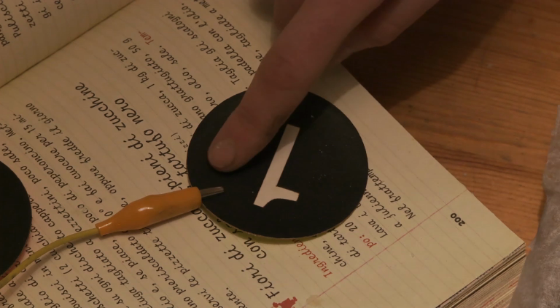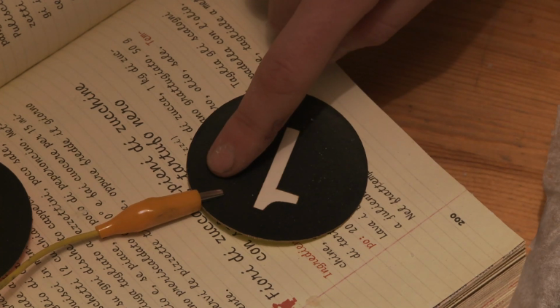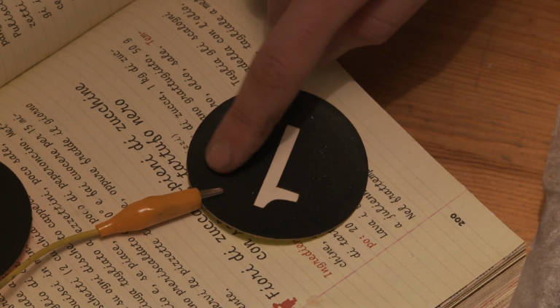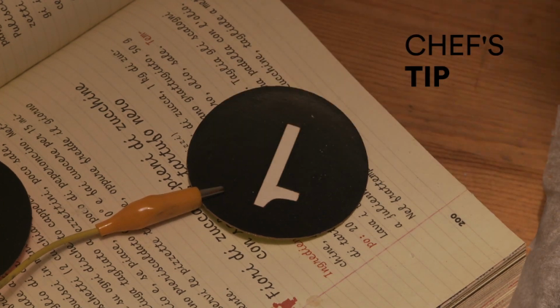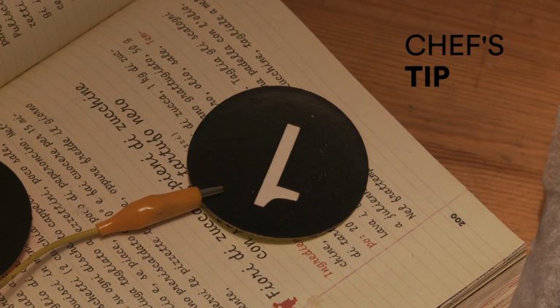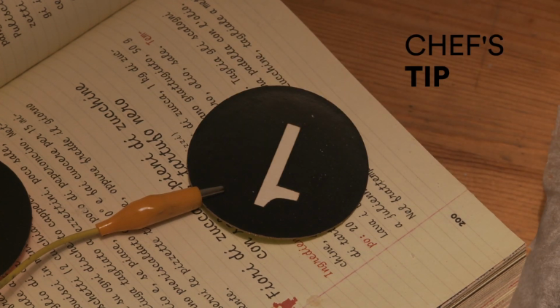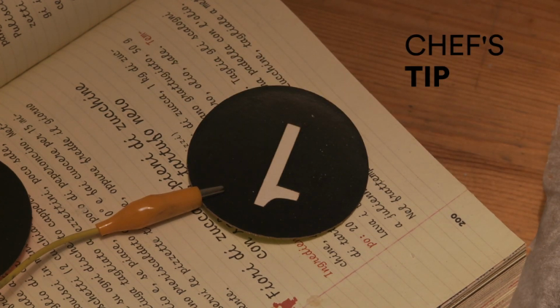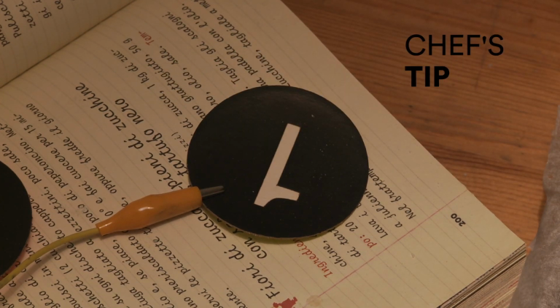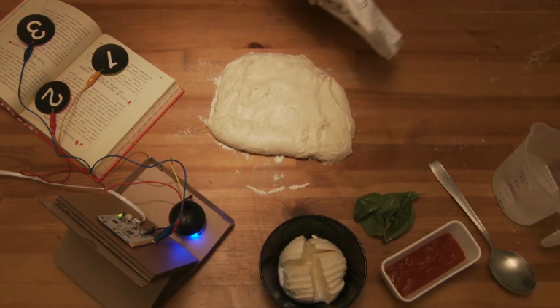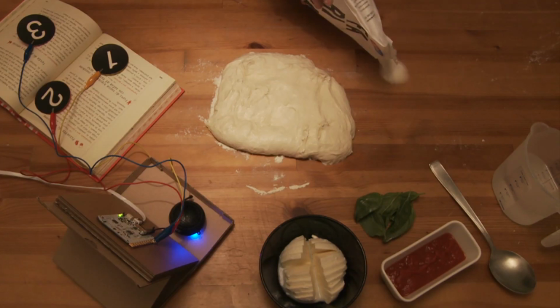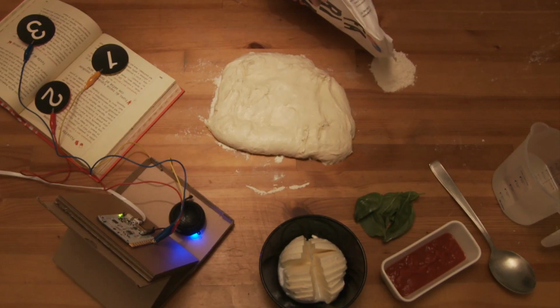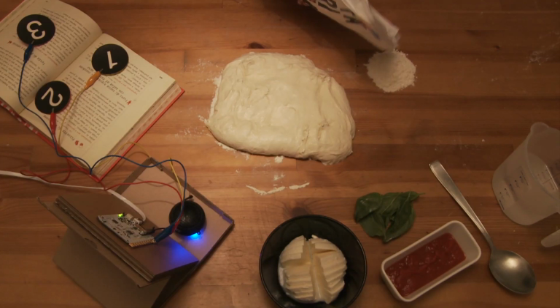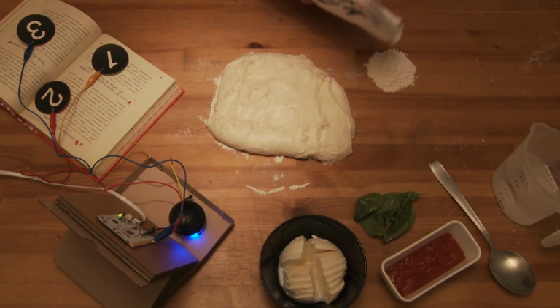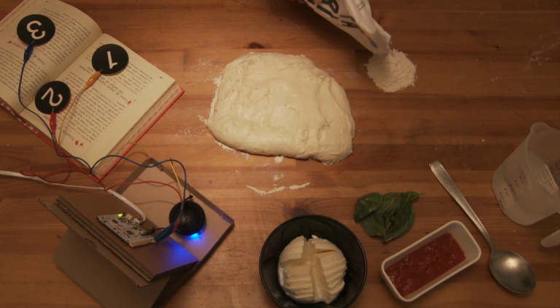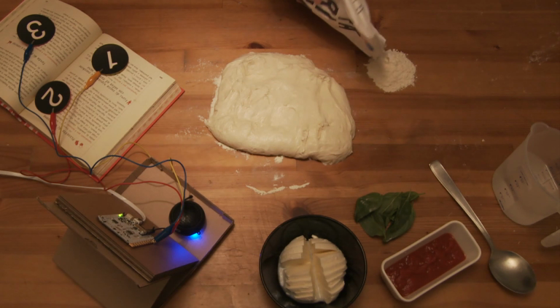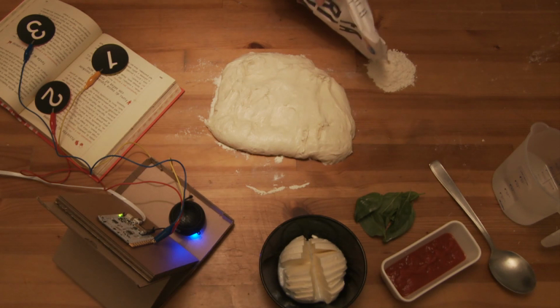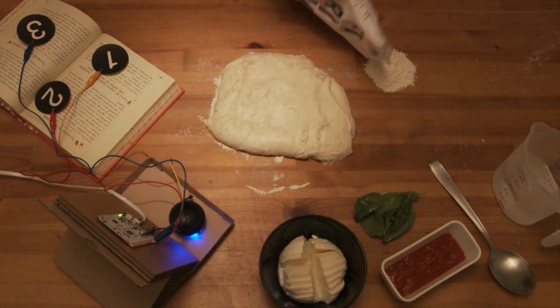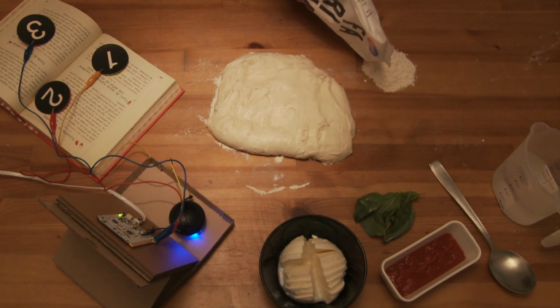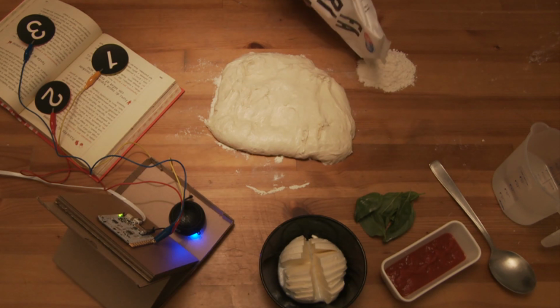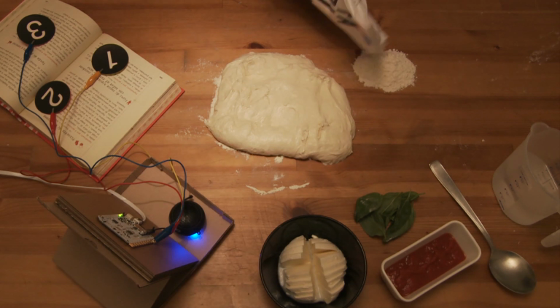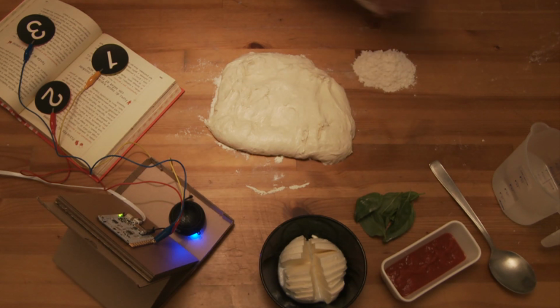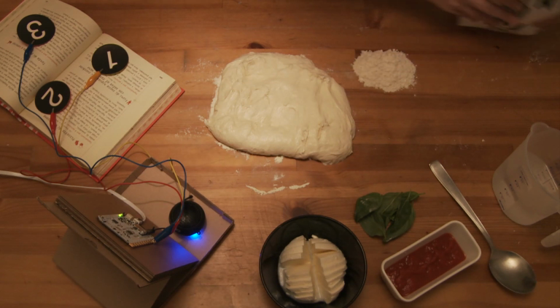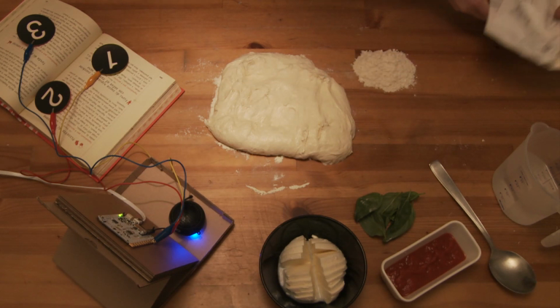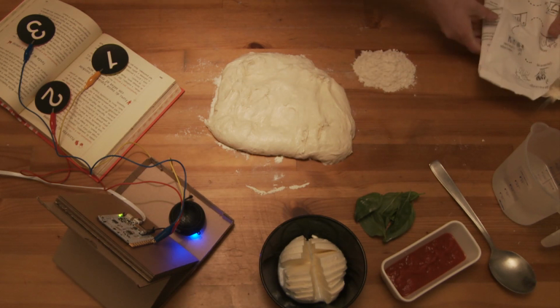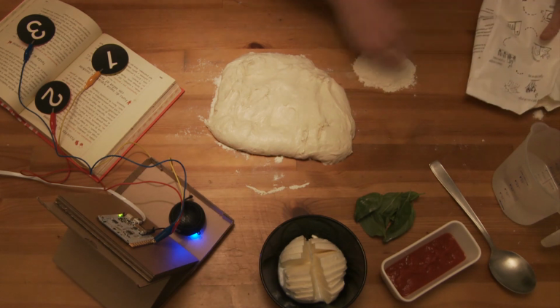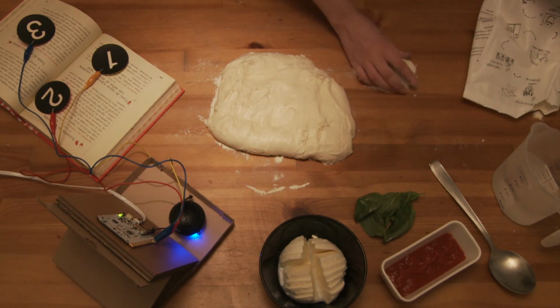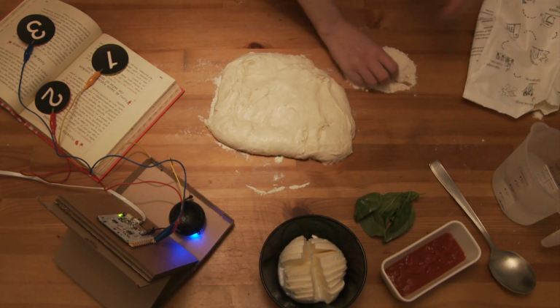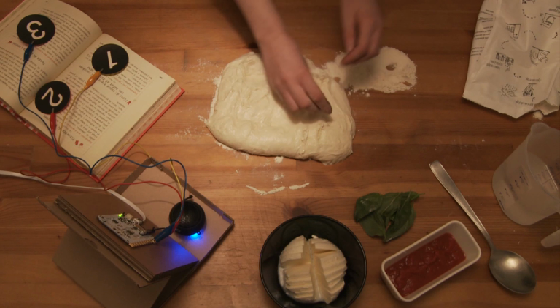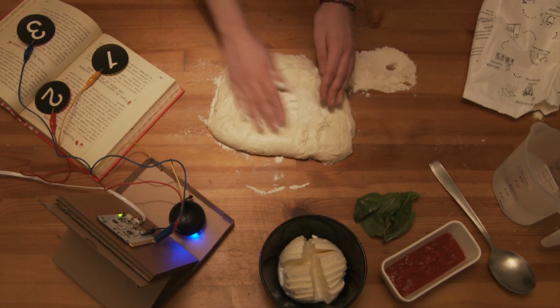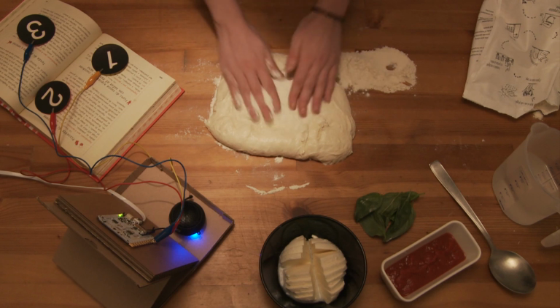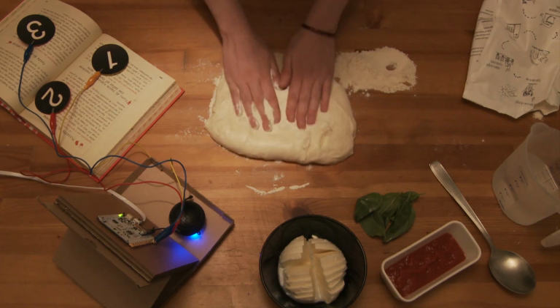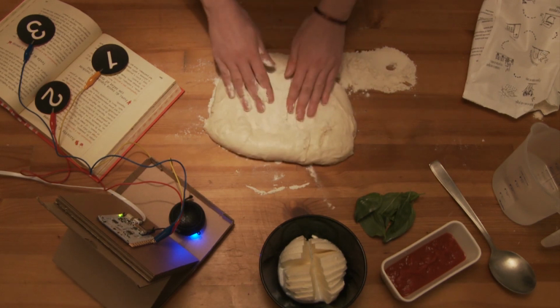Keep some extra flour and water aside to add them to the dough when necessary to gain the right consistency, which is a smooth and elastic dough easy to clean off the hands and the working table.